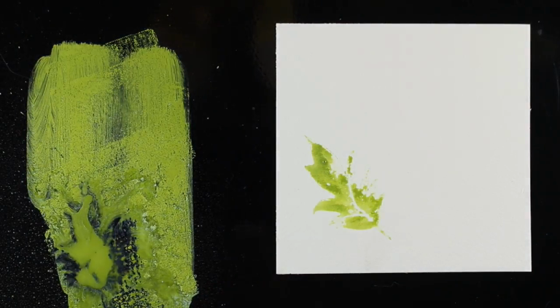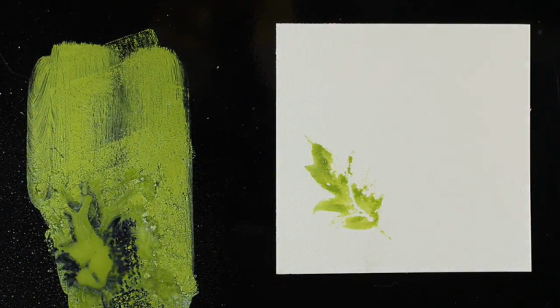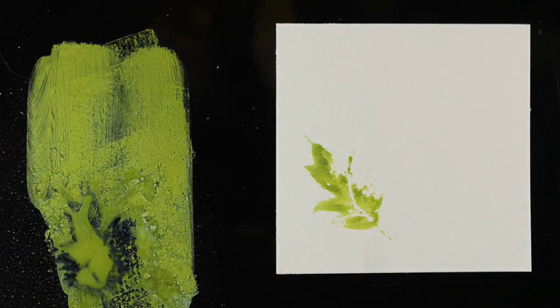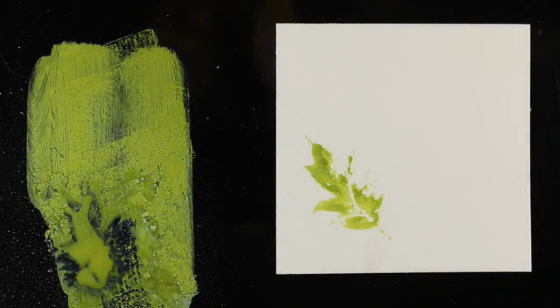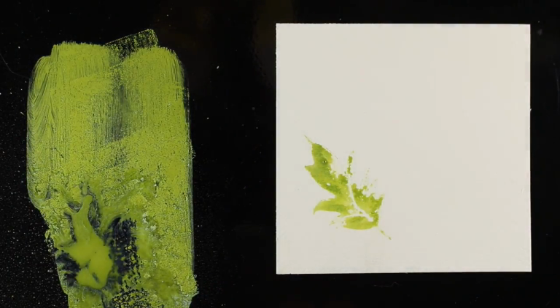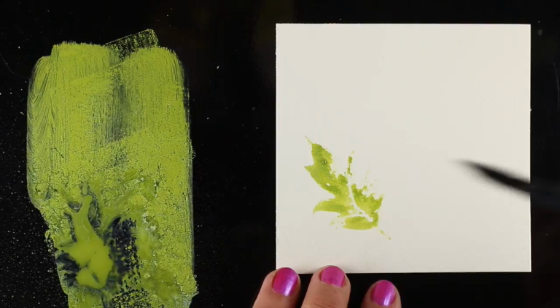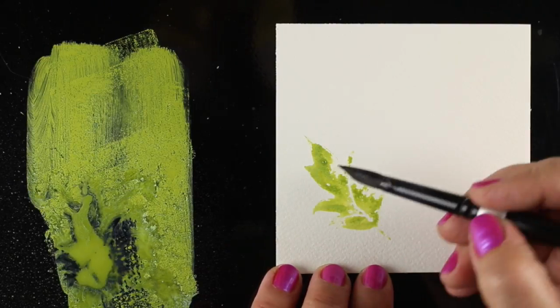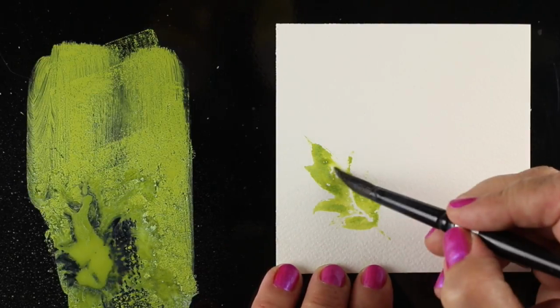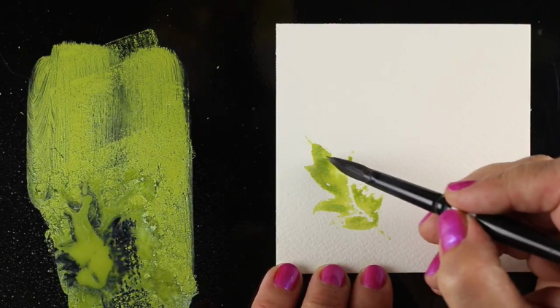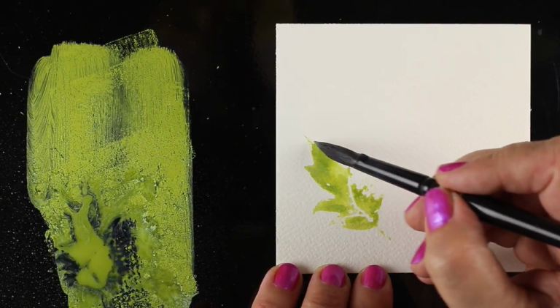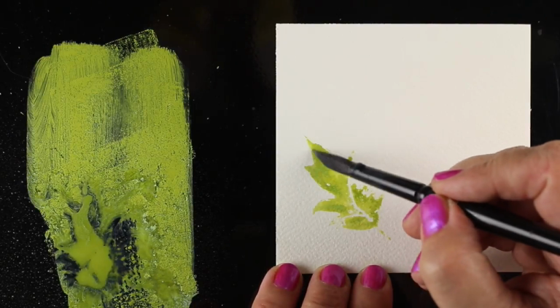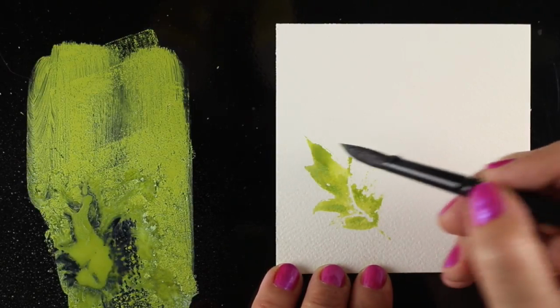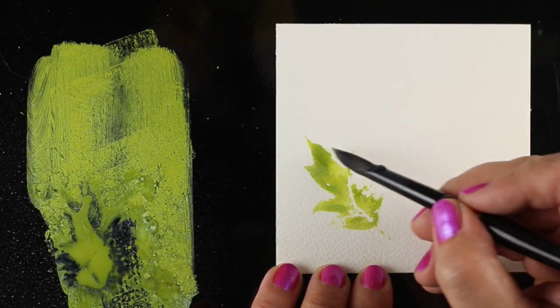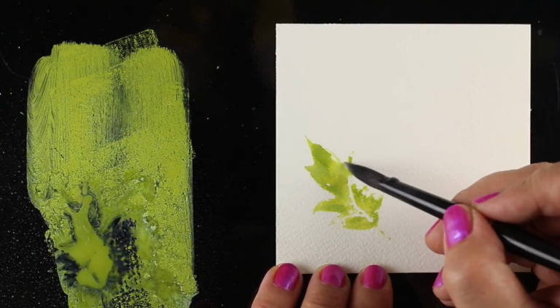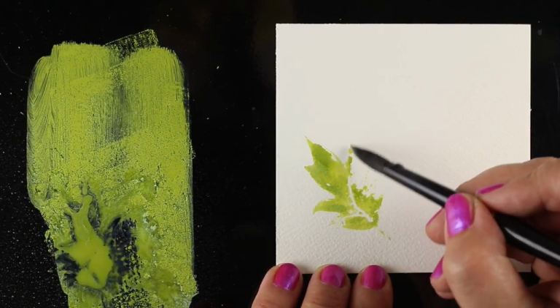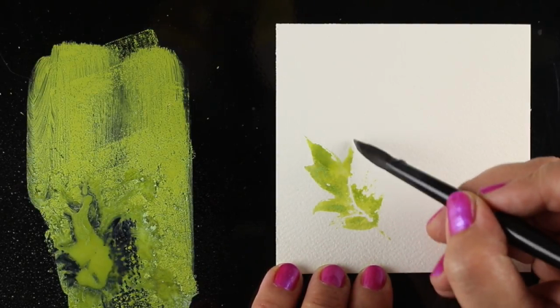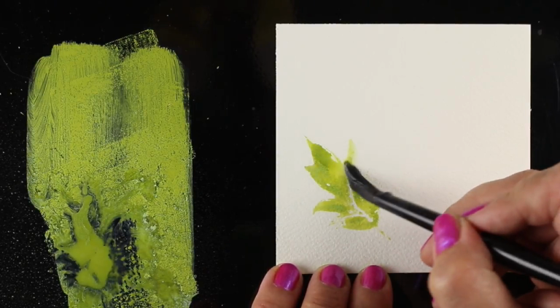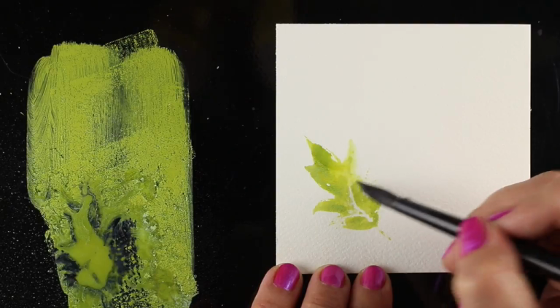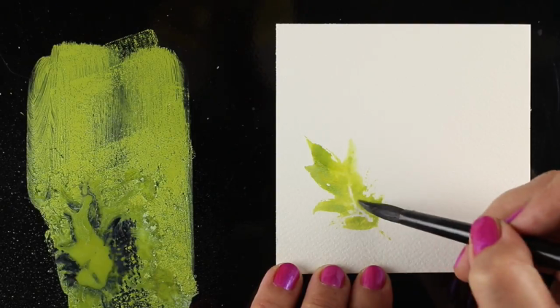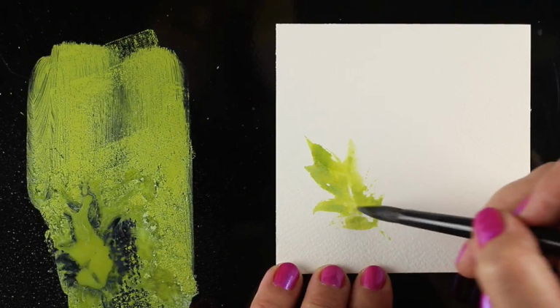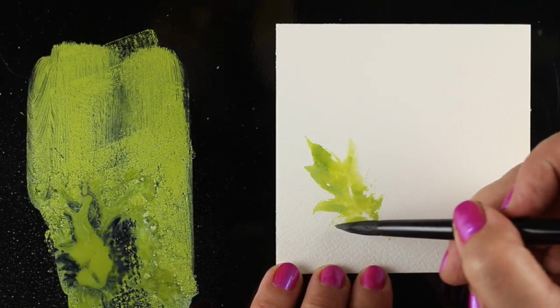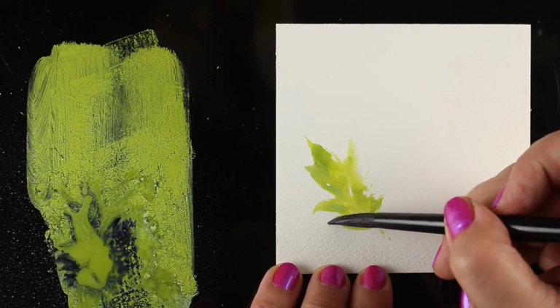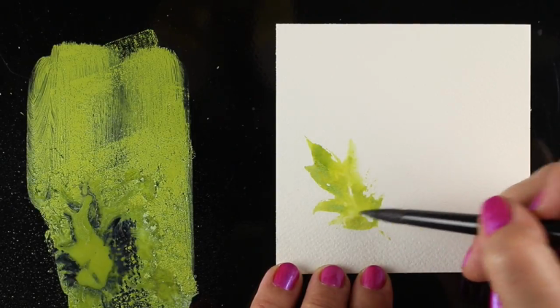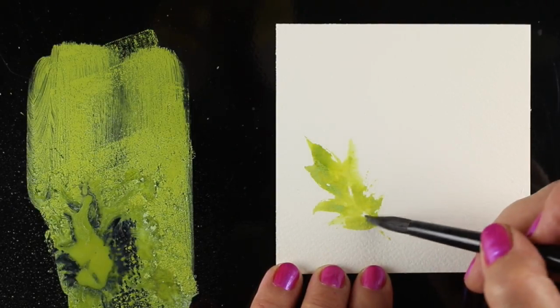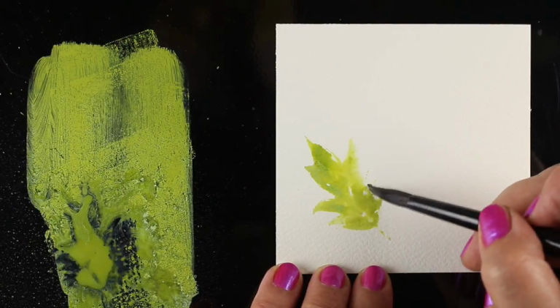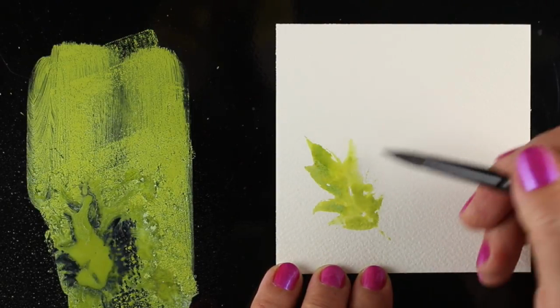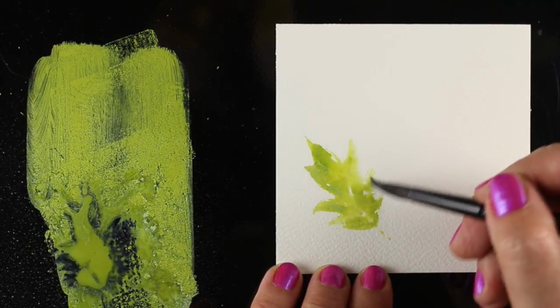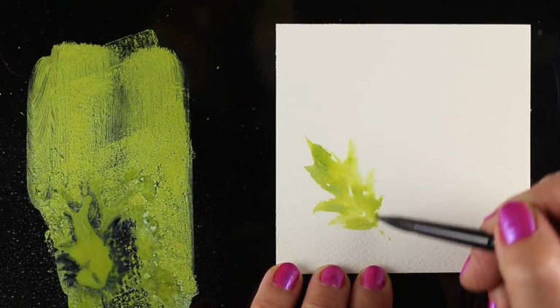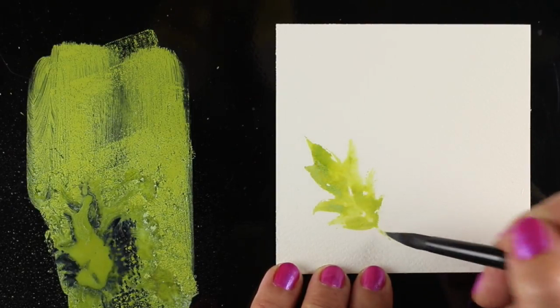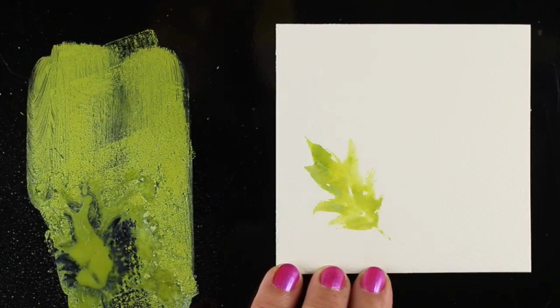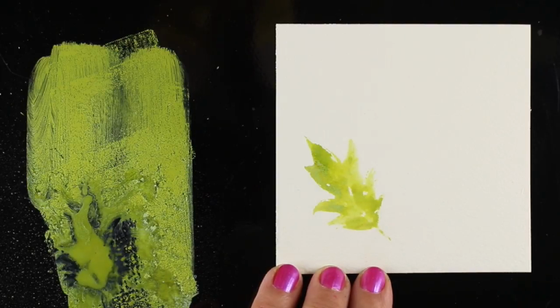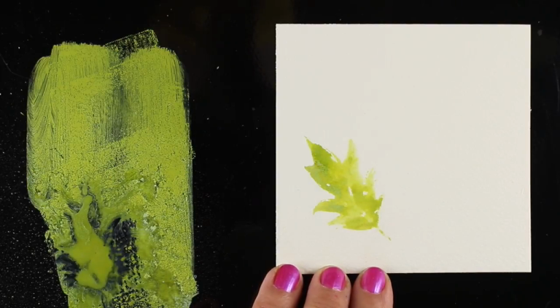I can take a brush — my Silver Brush number eight — and finish off the leaf, but not perfectly. No need to make it absolutely perfect because it's all going to blend into a bunch of other leaves anyway.